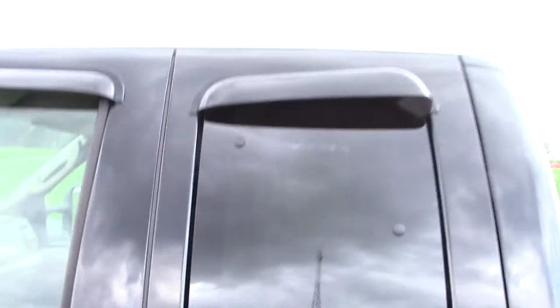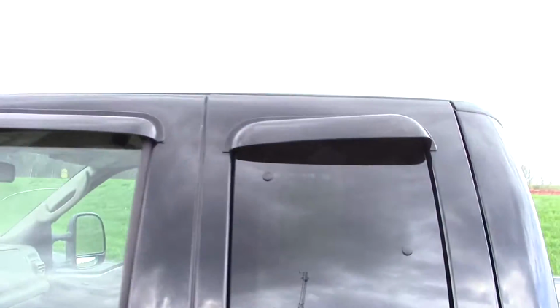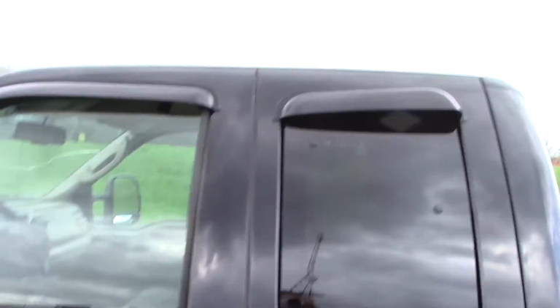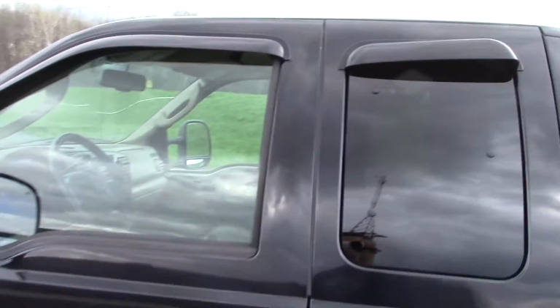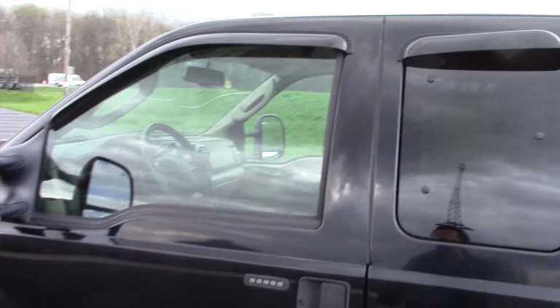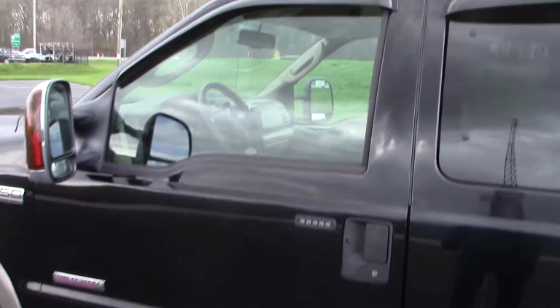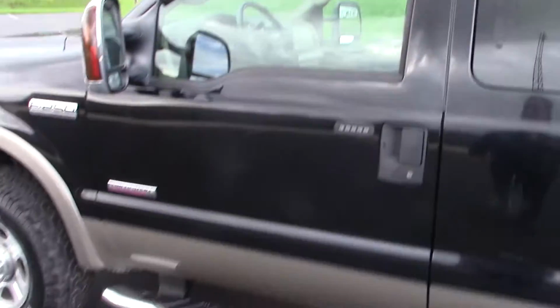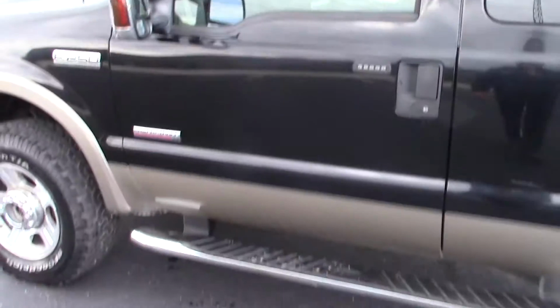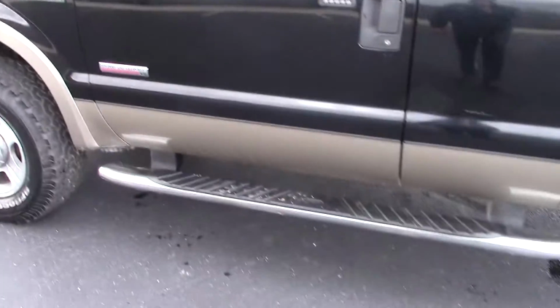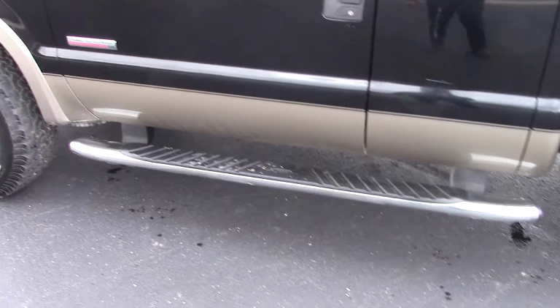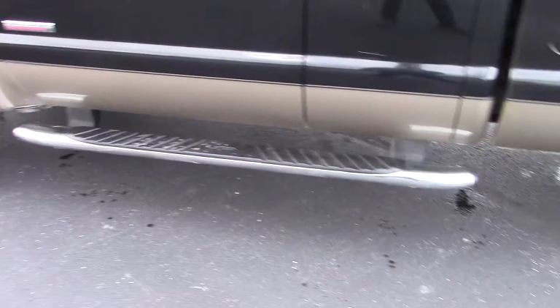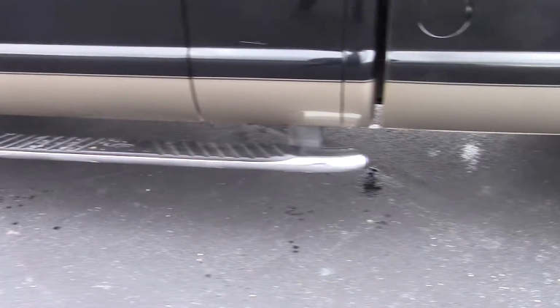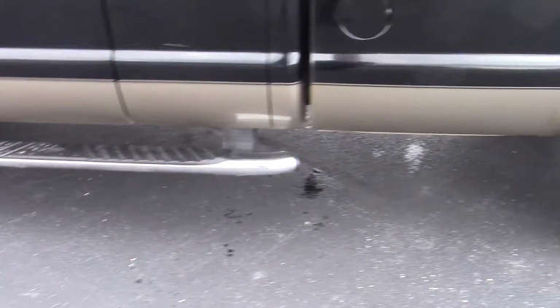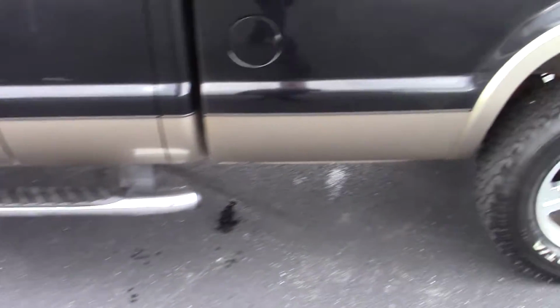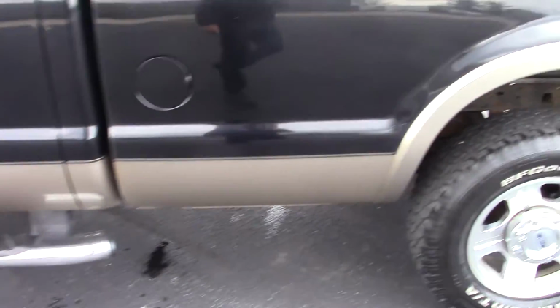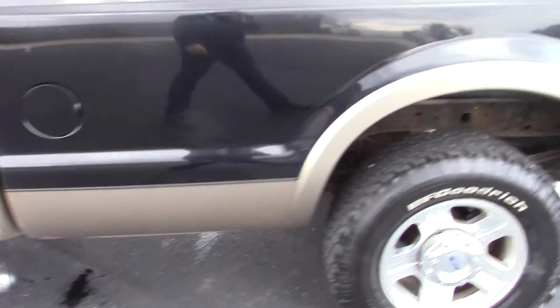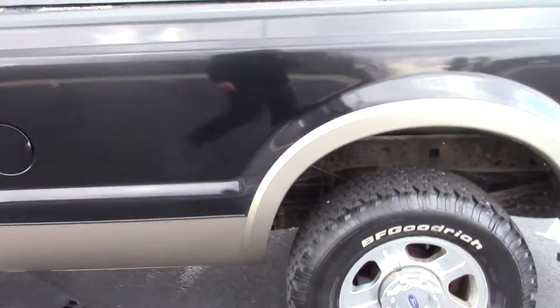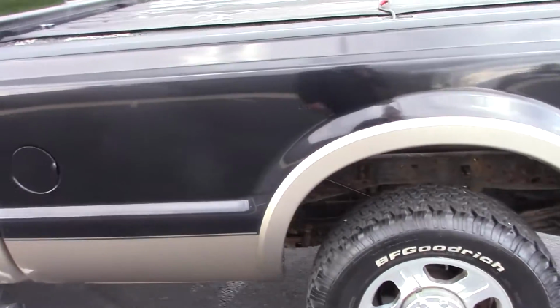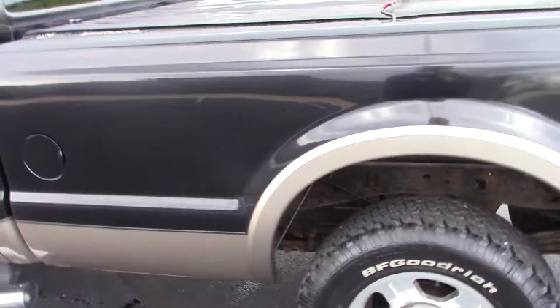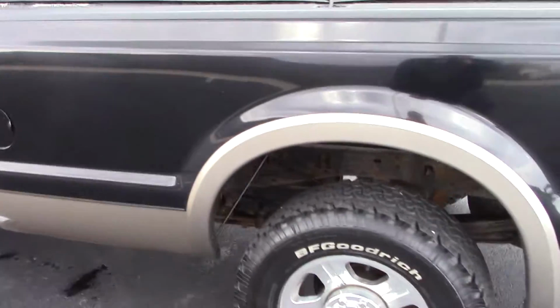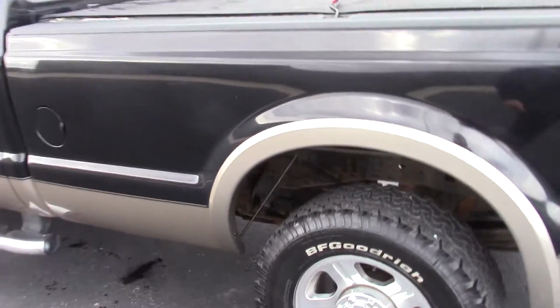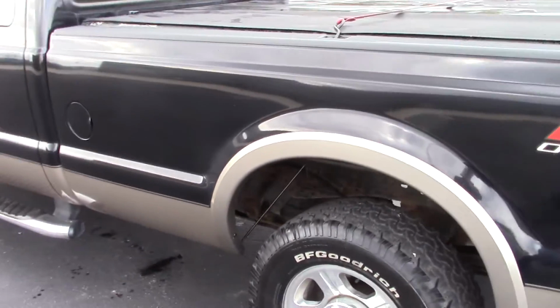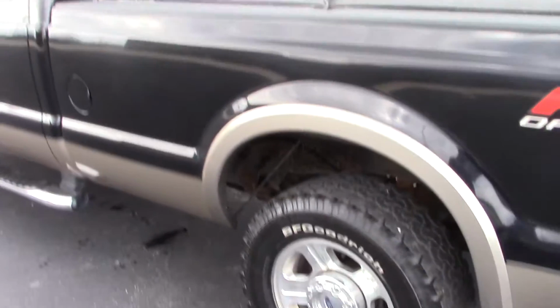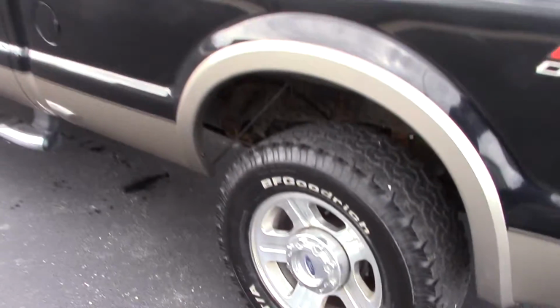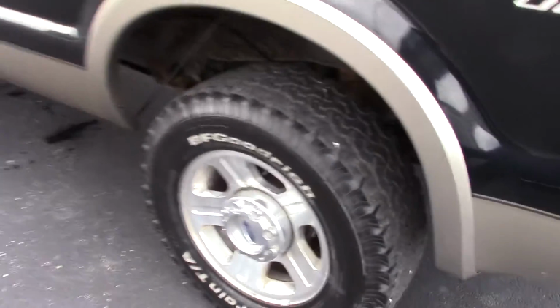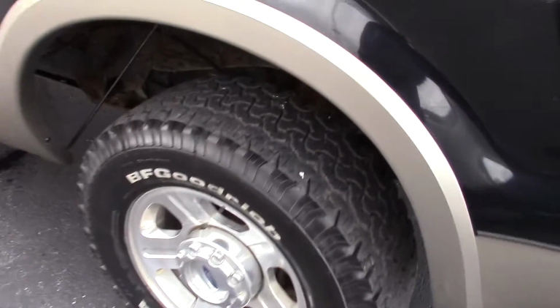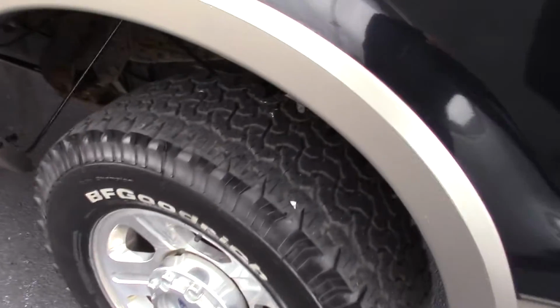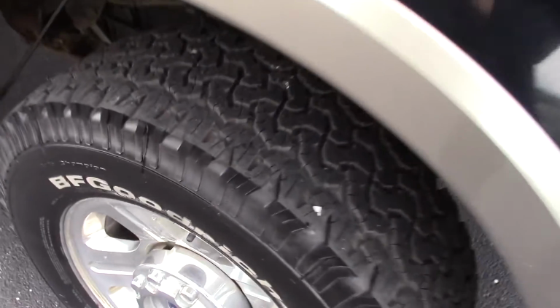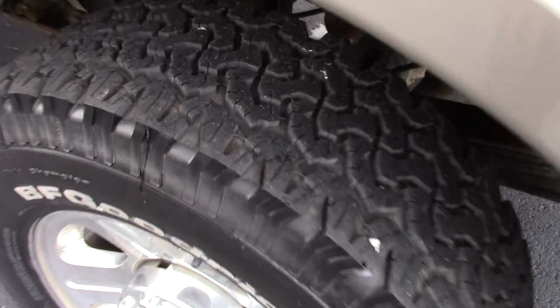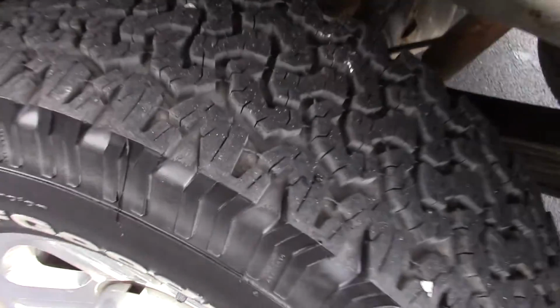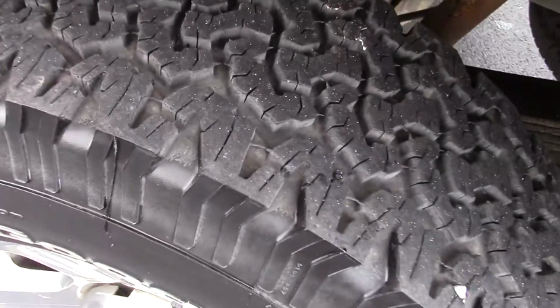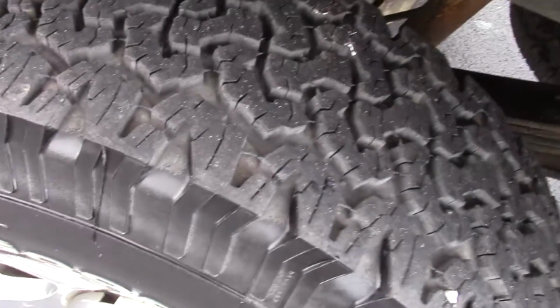We've got some vent shades and the chrome tube steps. This is a long bed. Got some good looking BFGoodrich tires on it with good tread on them.